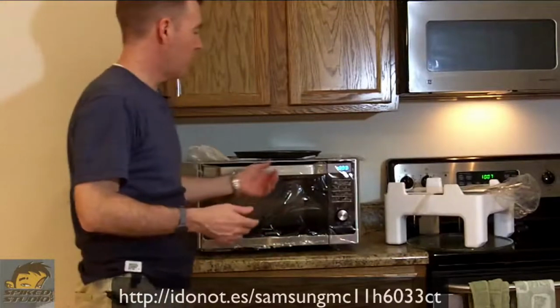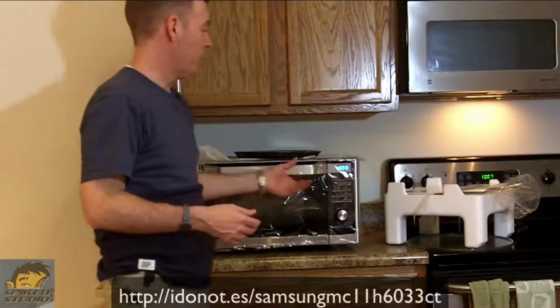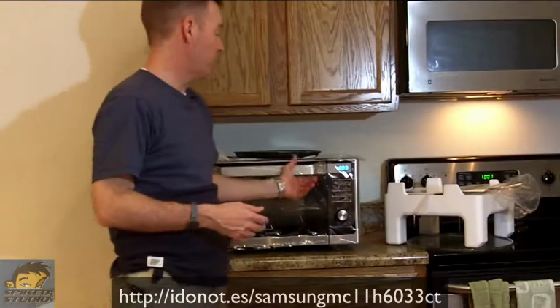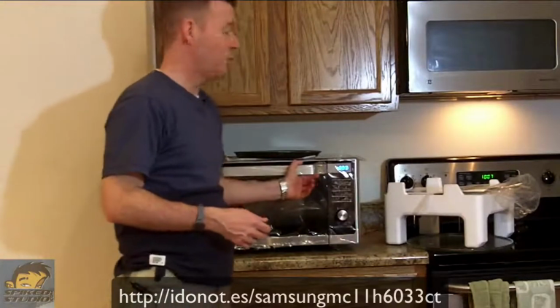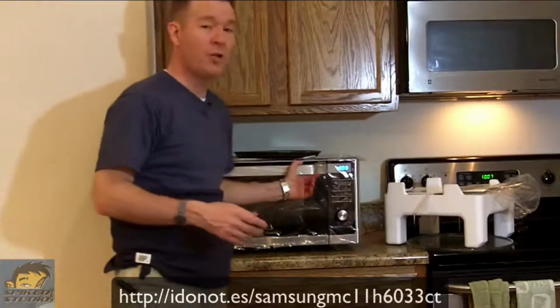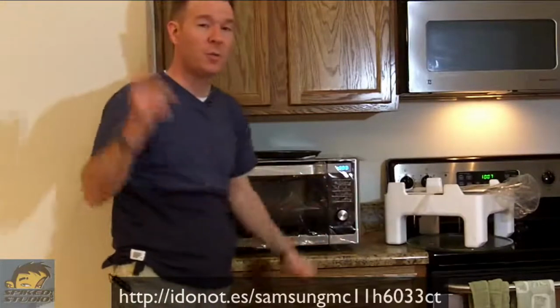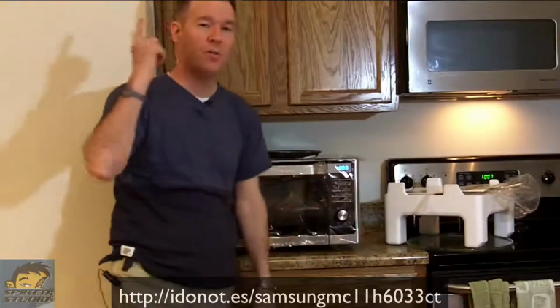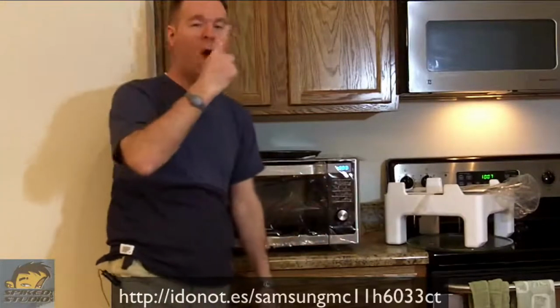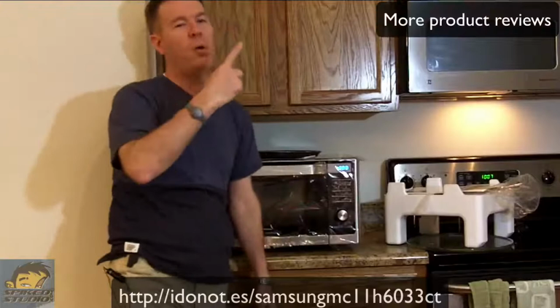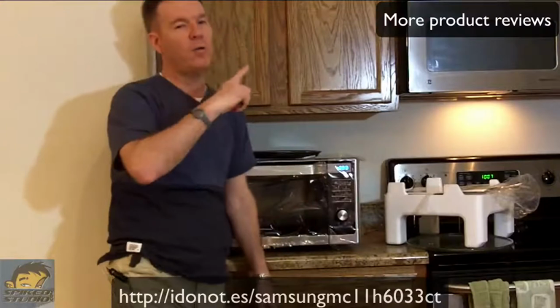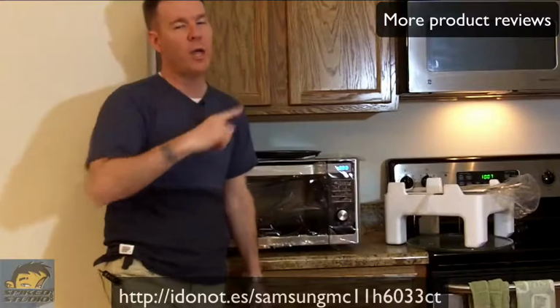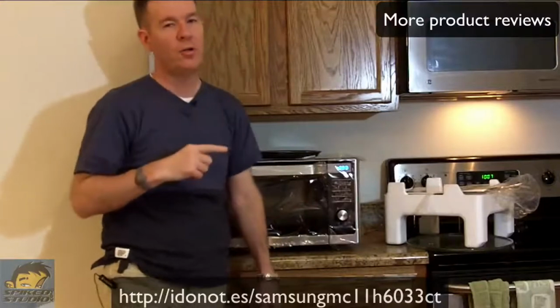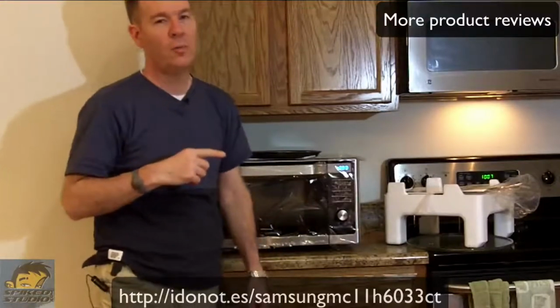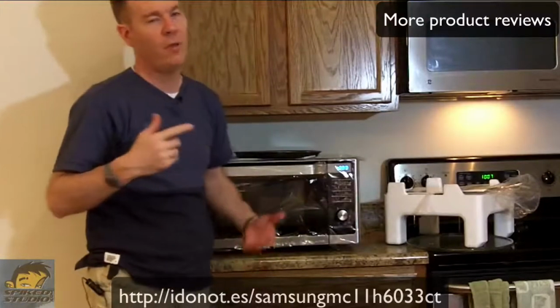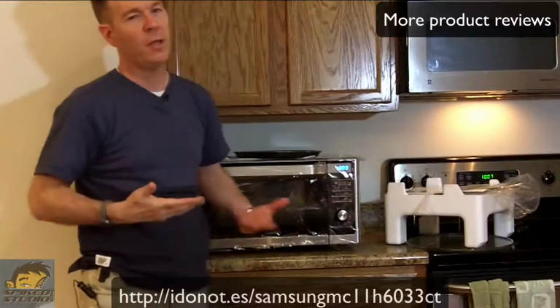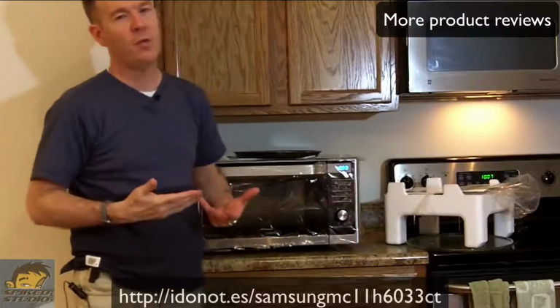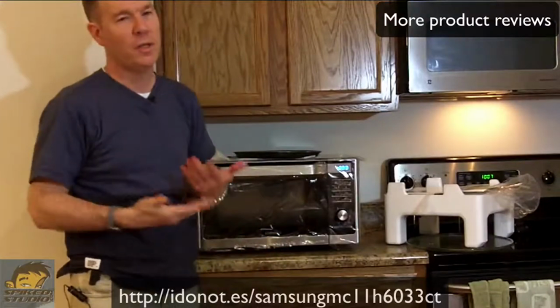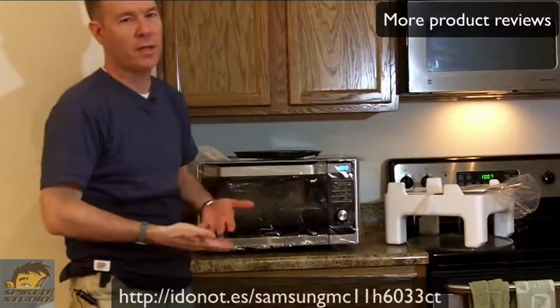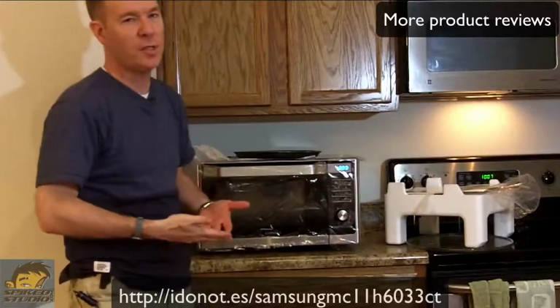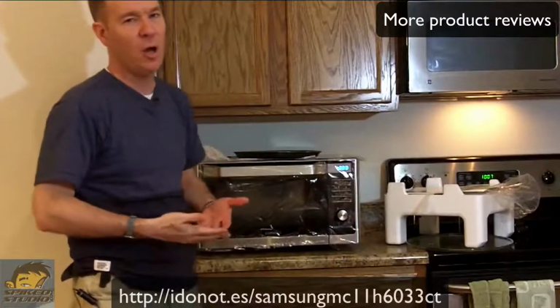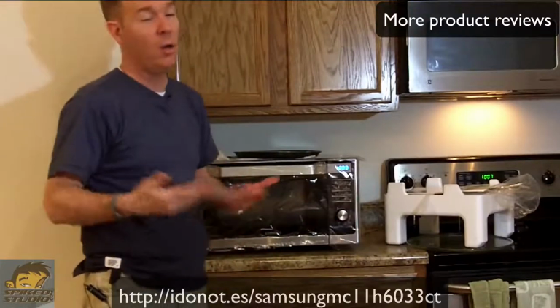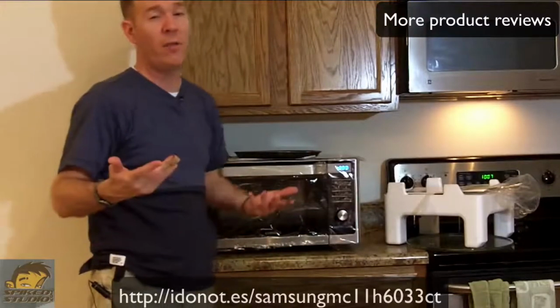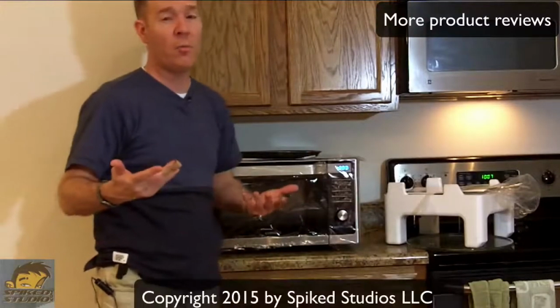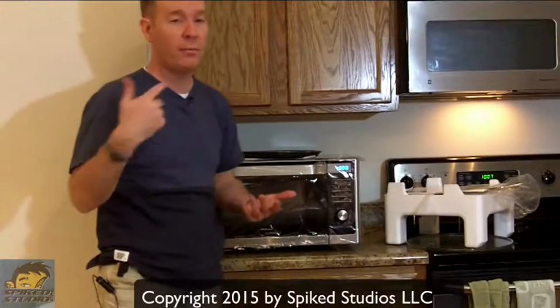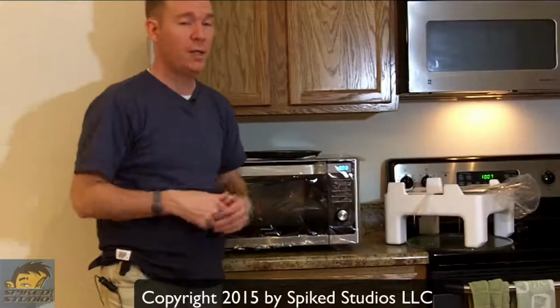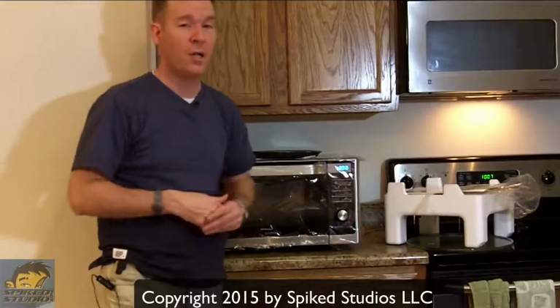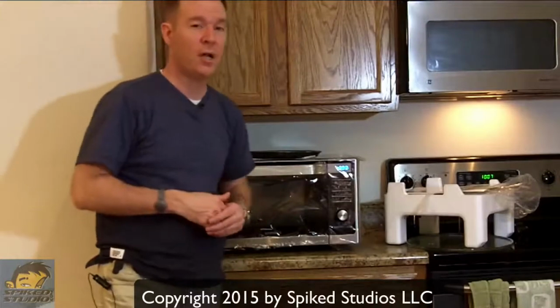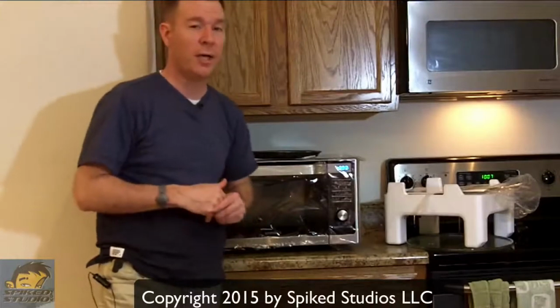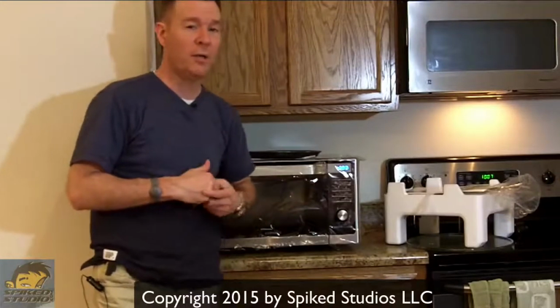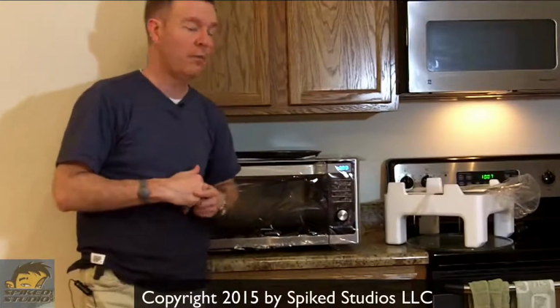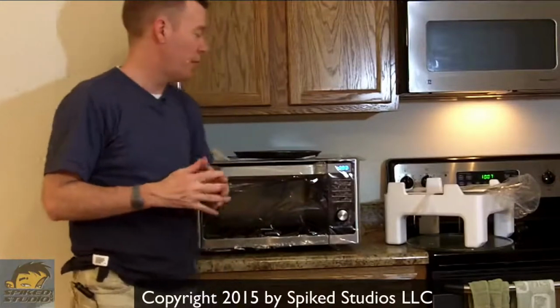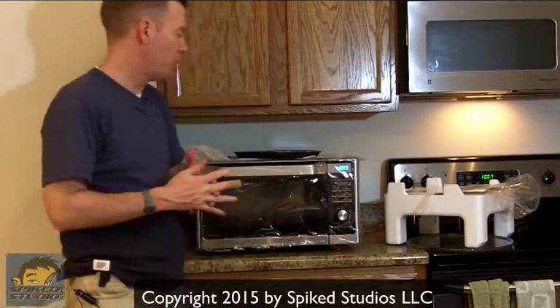This is another product review from Spike Studio. Make sure you subscribe to all the product reviews we have on YouTube. If you have something else you want to see, leave it in the comments below. Or if you have your own product, send it on — get in touch. Thanks for watching.